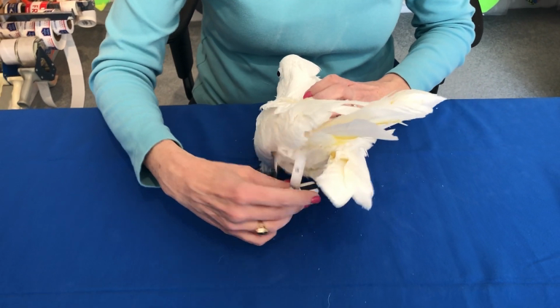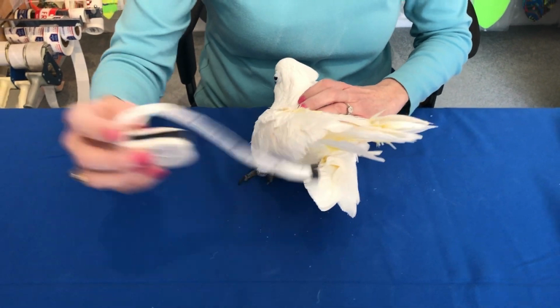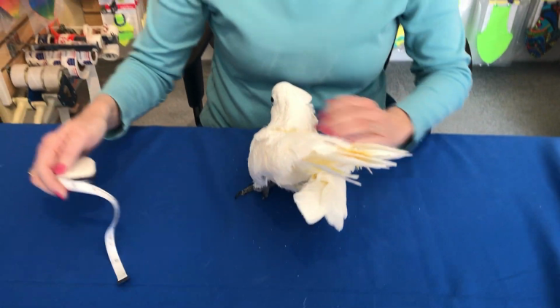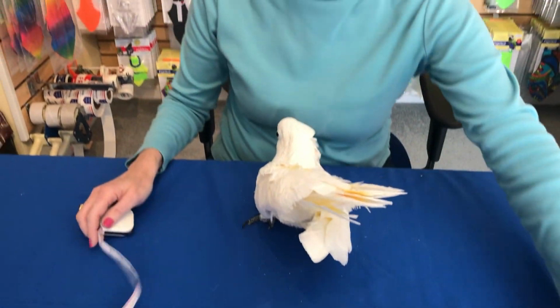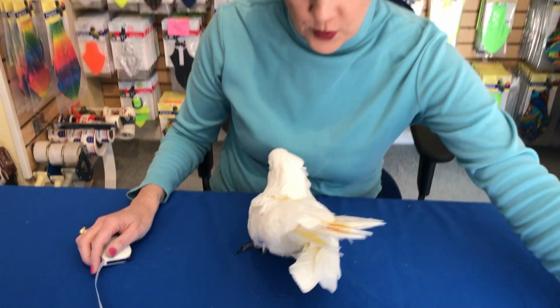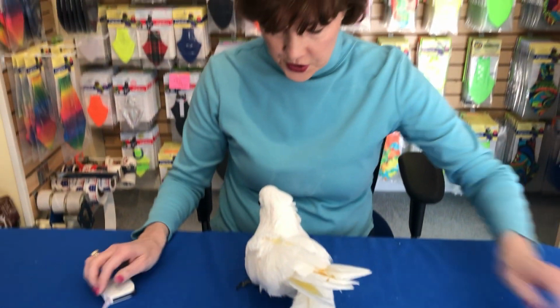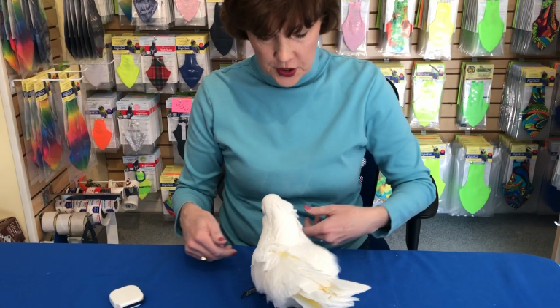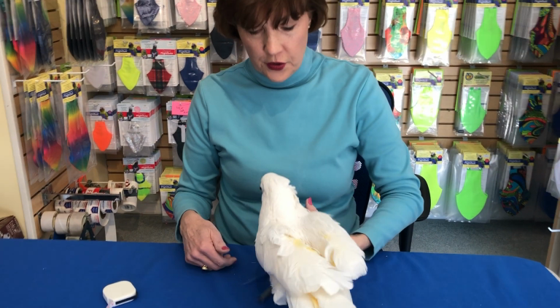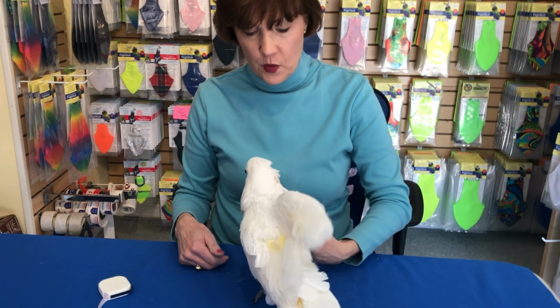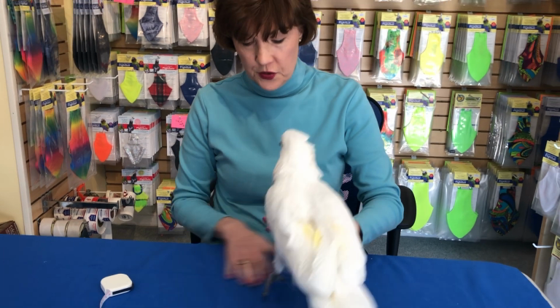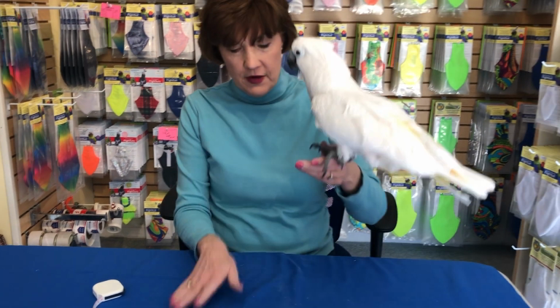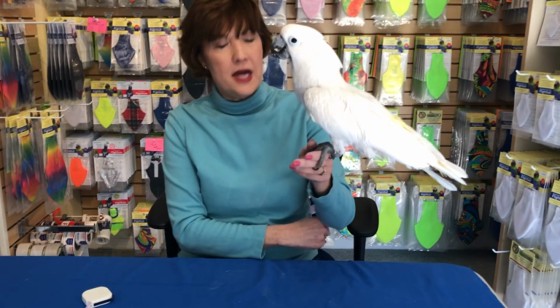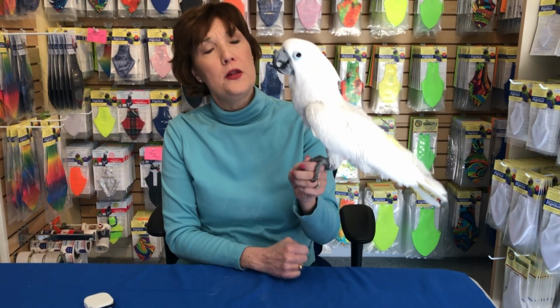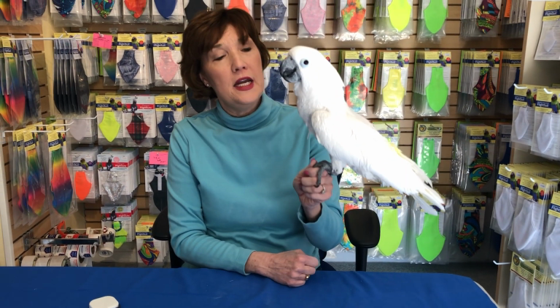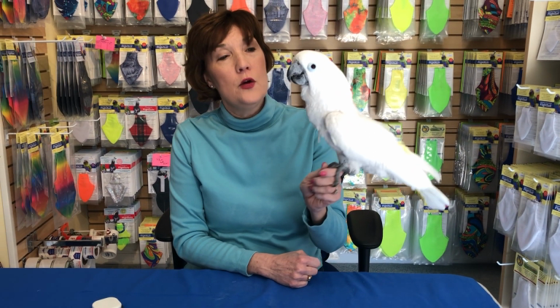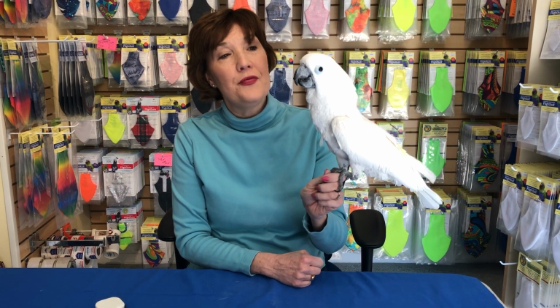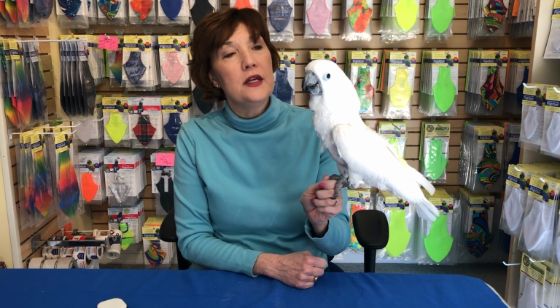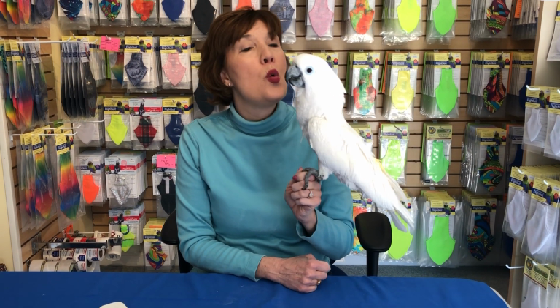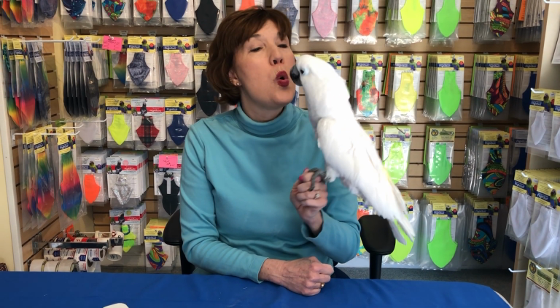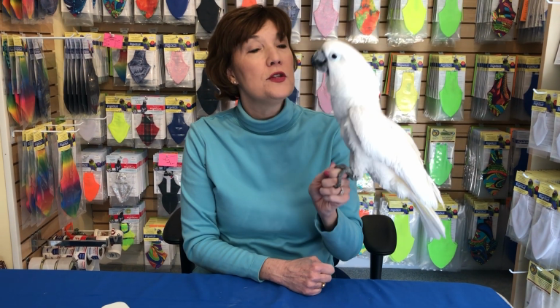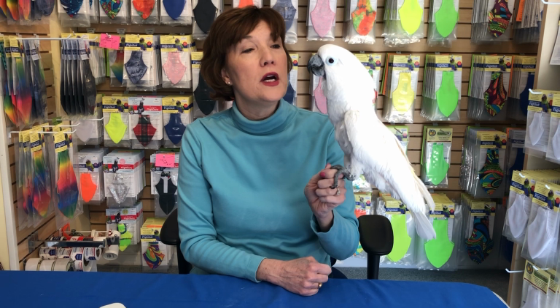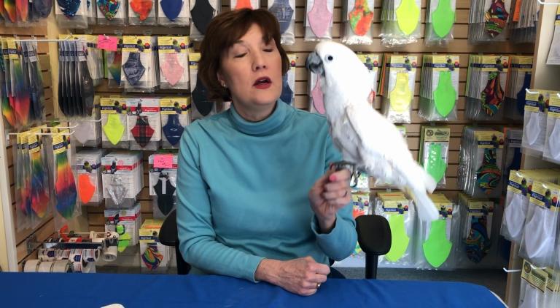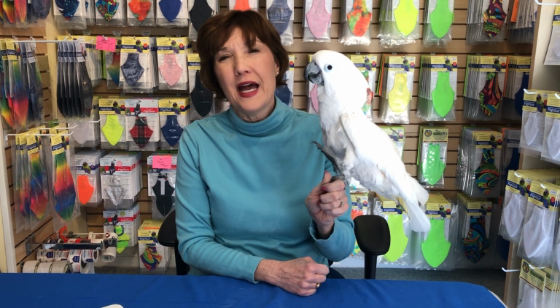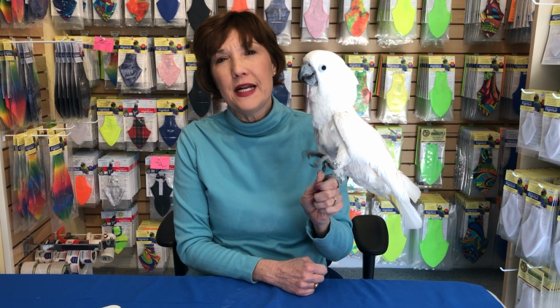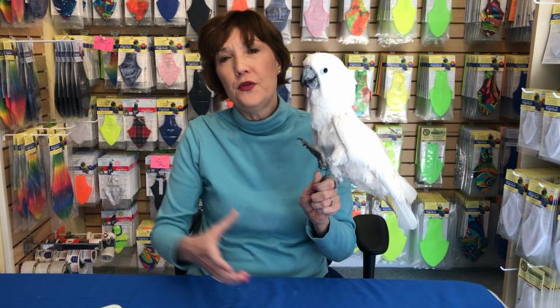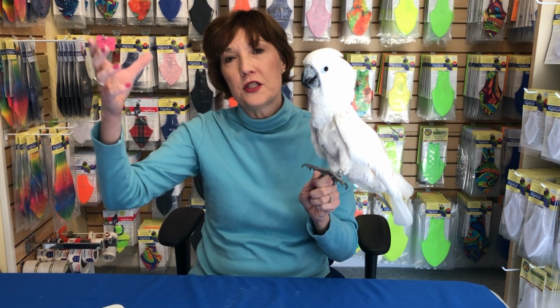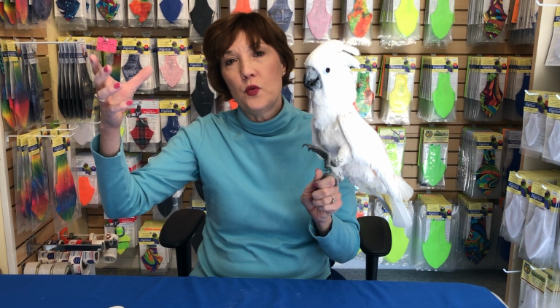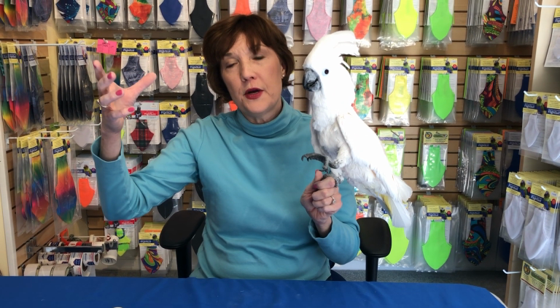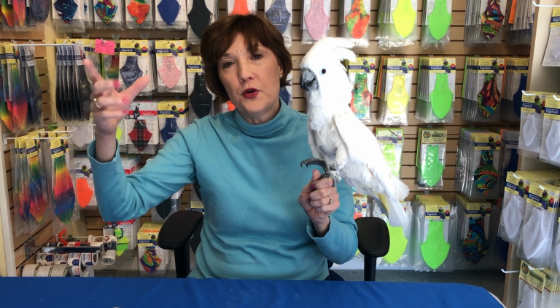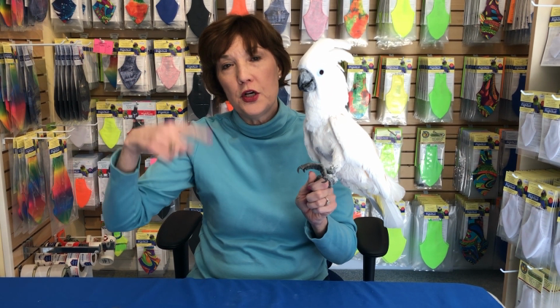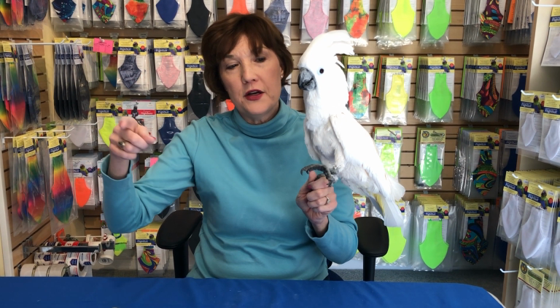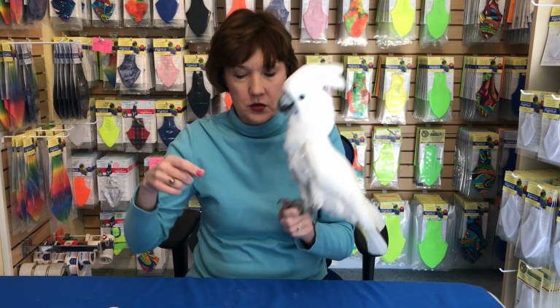The second measurement we want is the girth, and we want to measure that around the widest part of the body without the wings. If you had somebody to help you, they could just lift the wings up on your bird and you could go around in a circle.